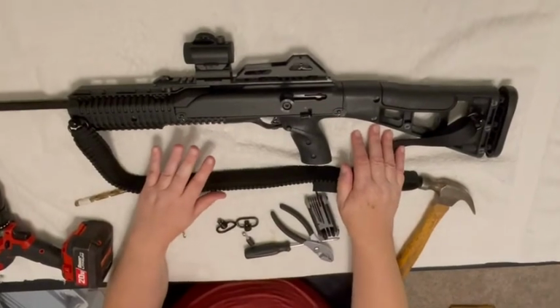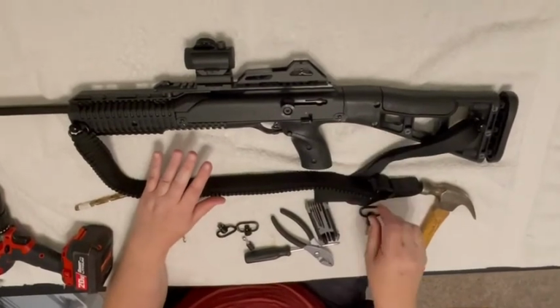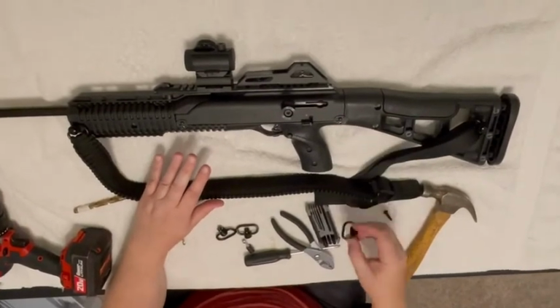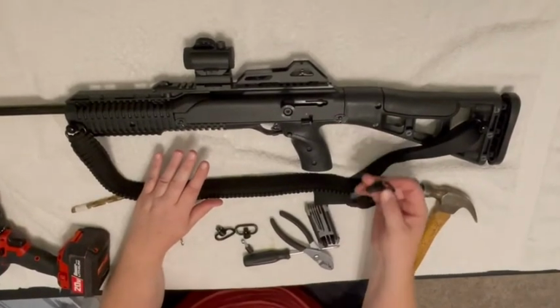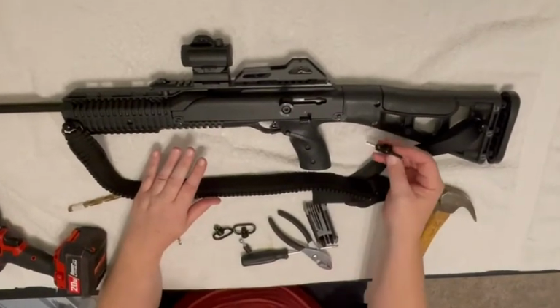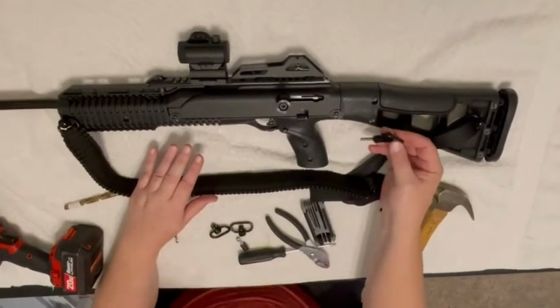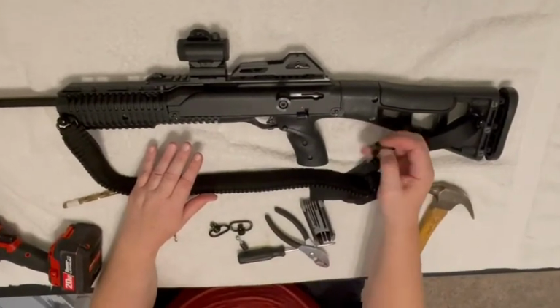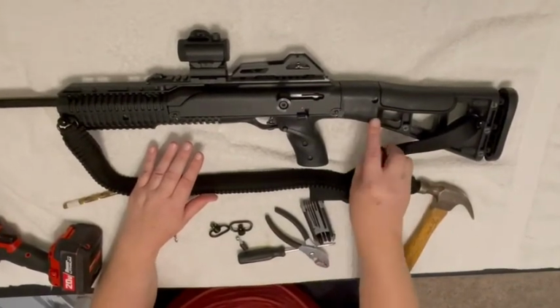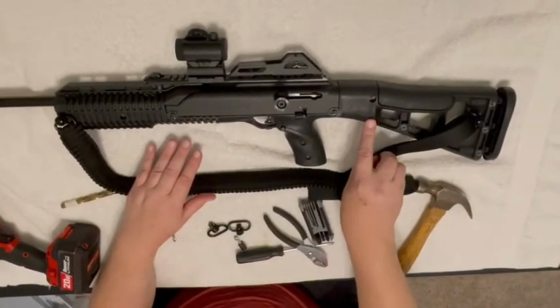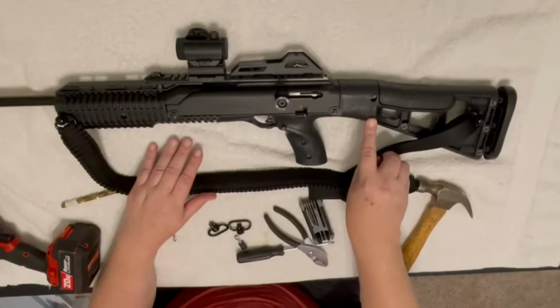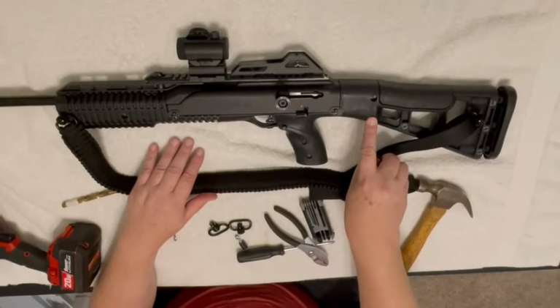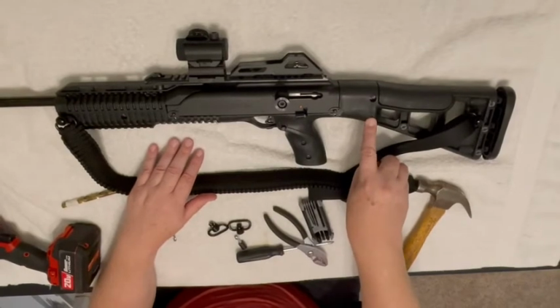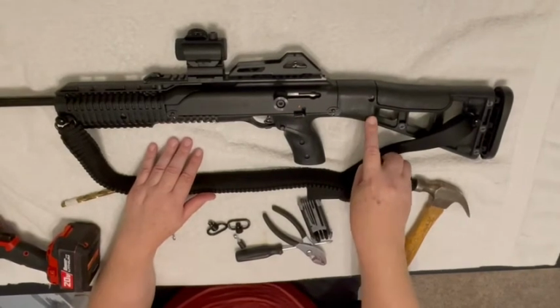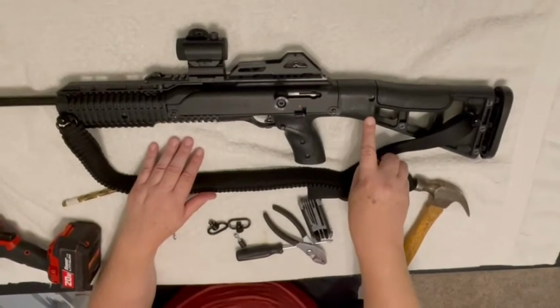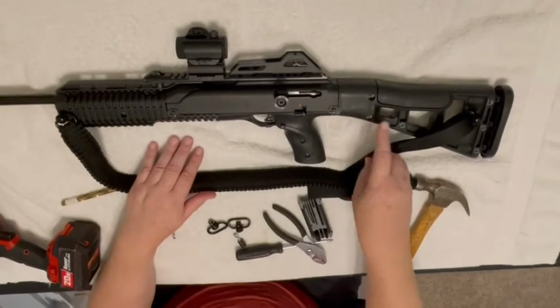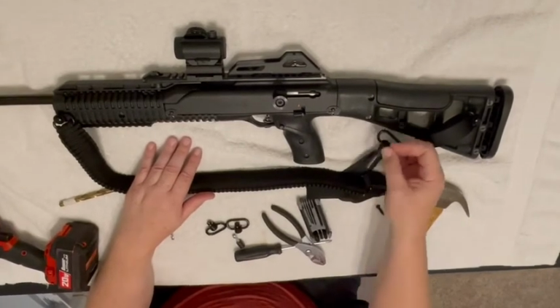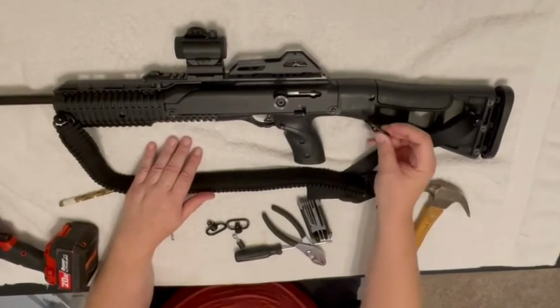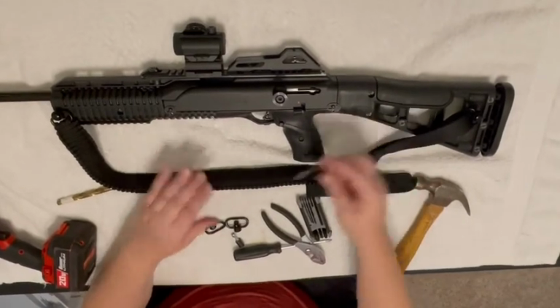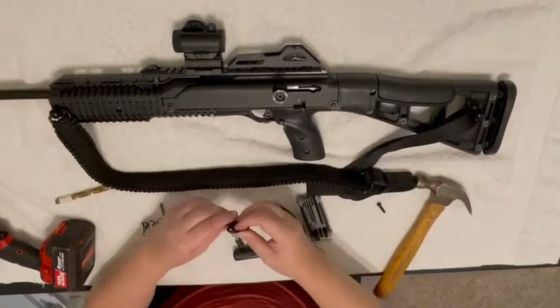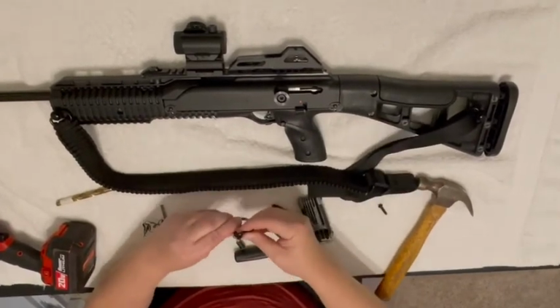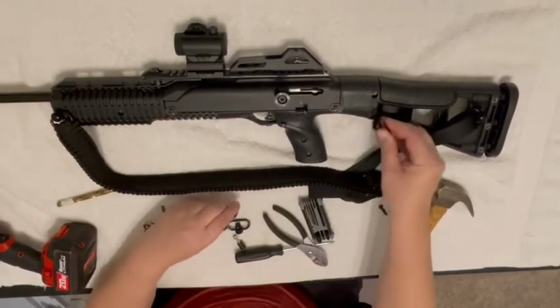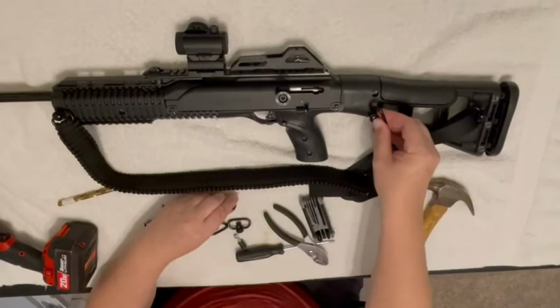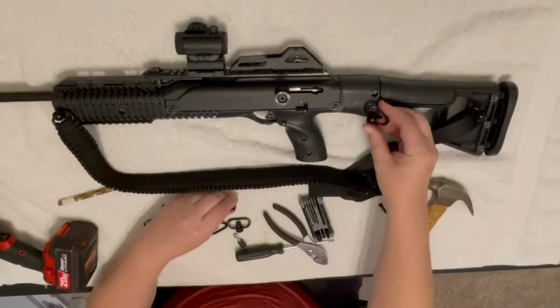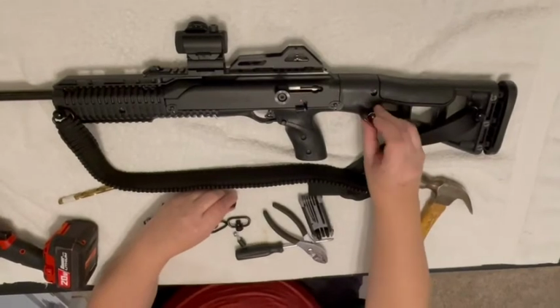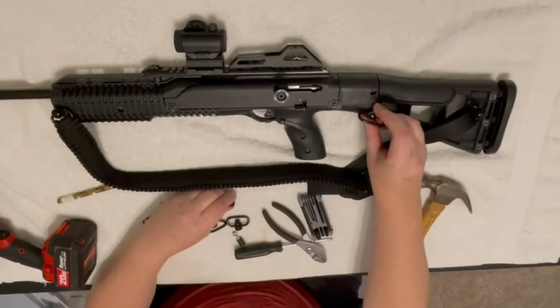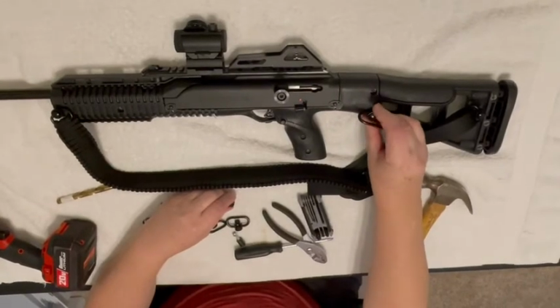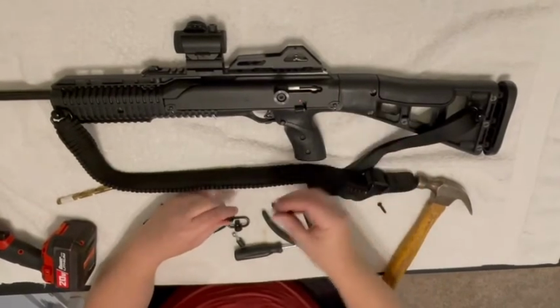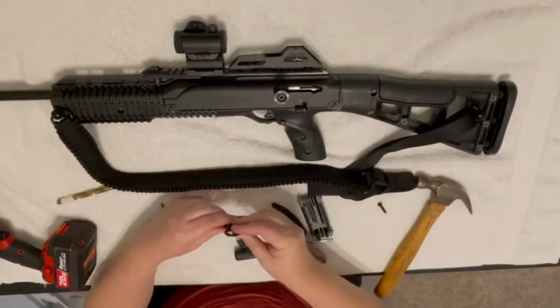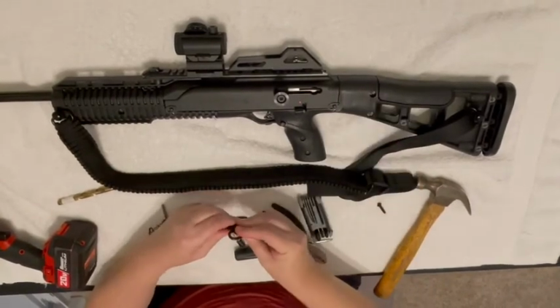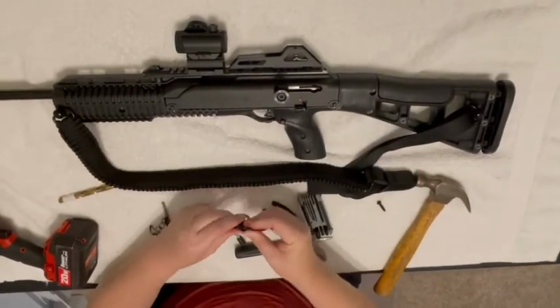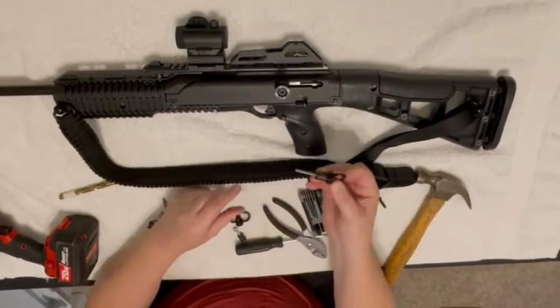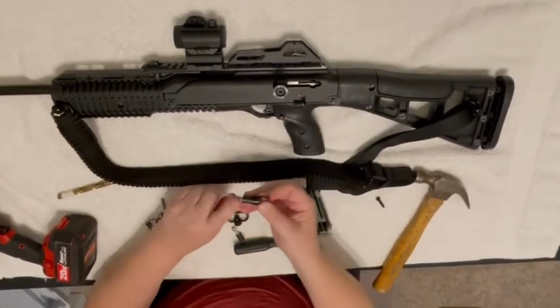Now I actually sell a single point that will go in this hole here, so you can have a quick detach here, which is where you would attach your single point. It comes with the attached screw.